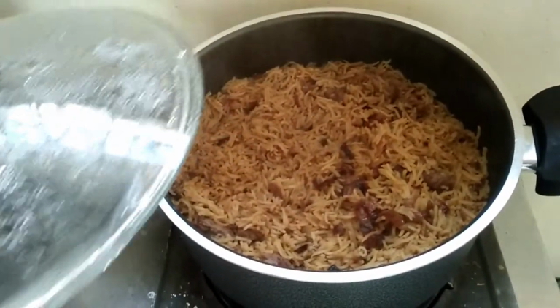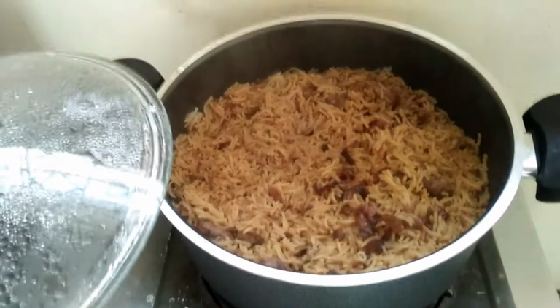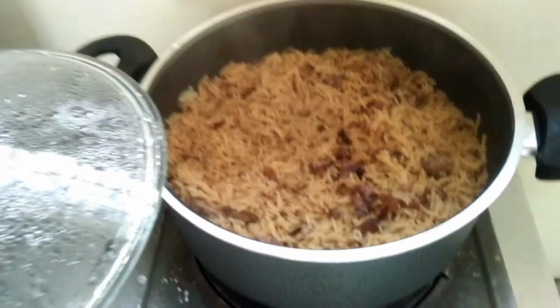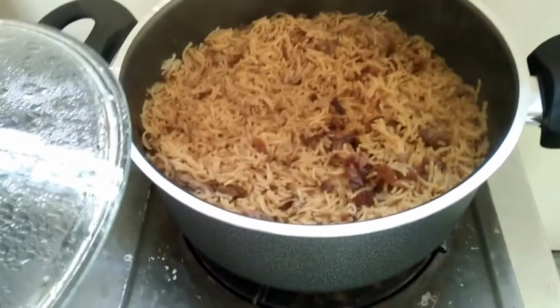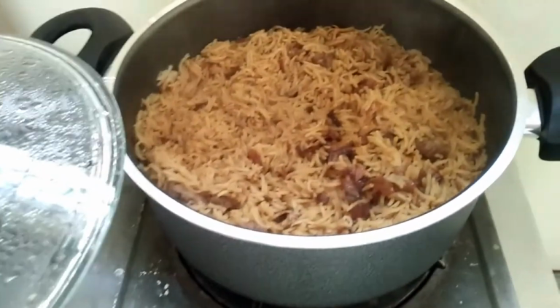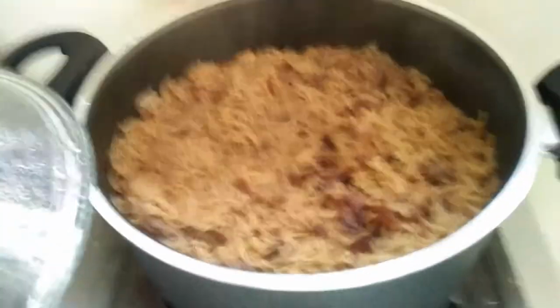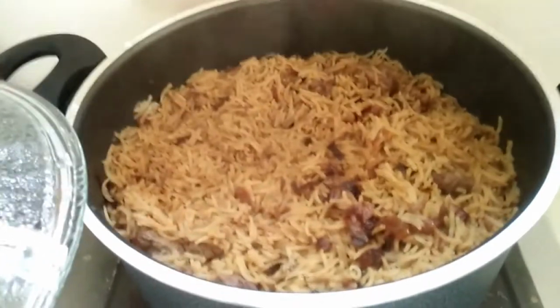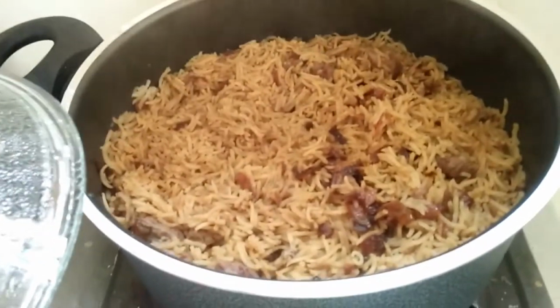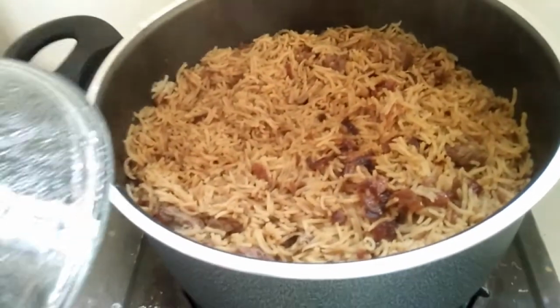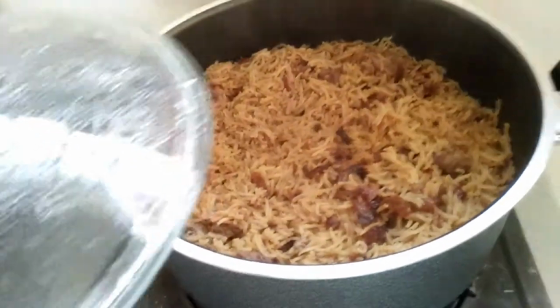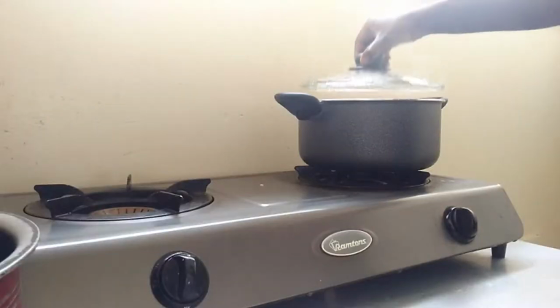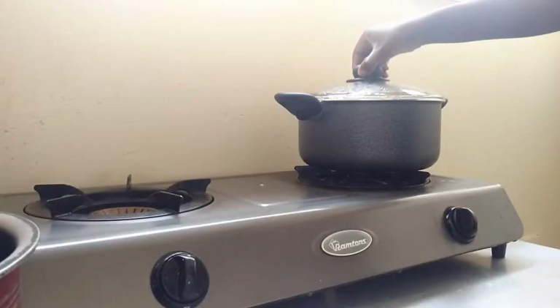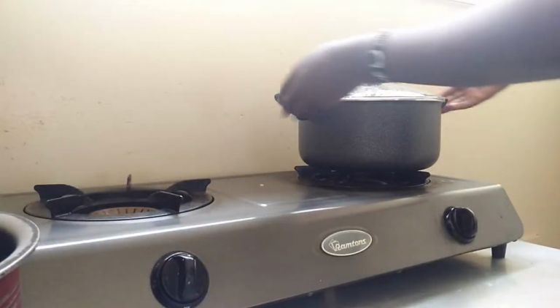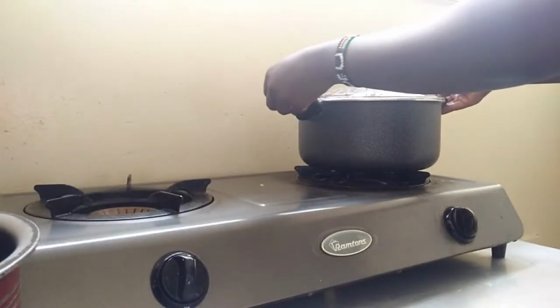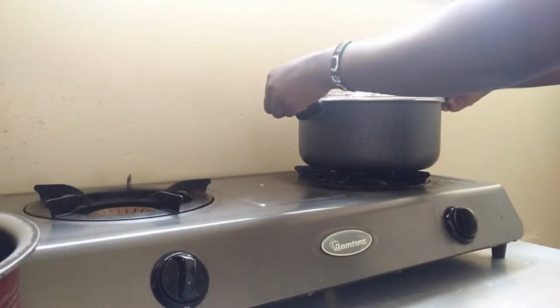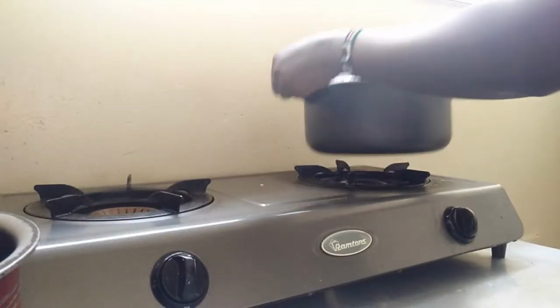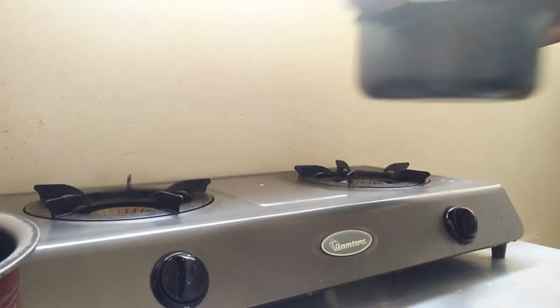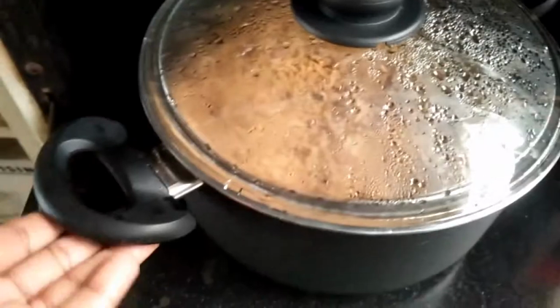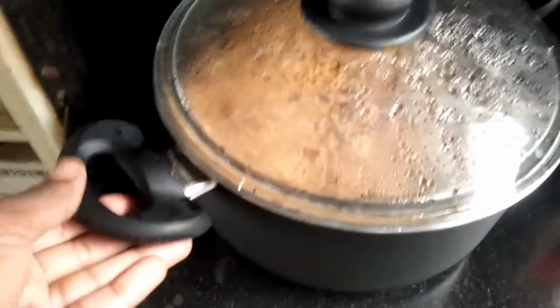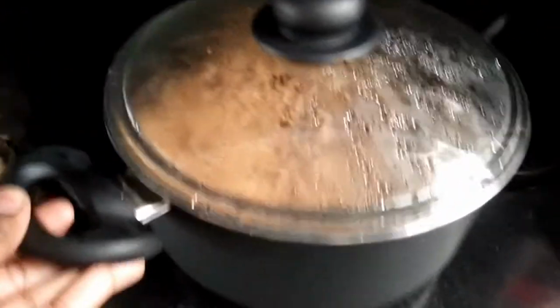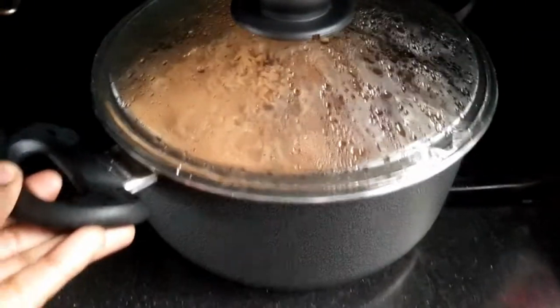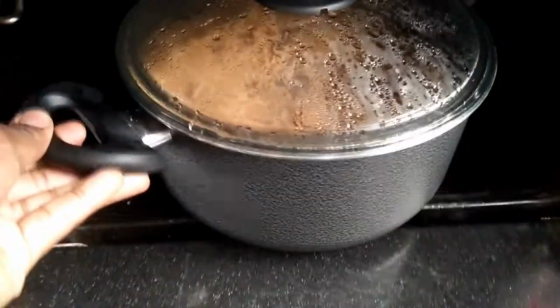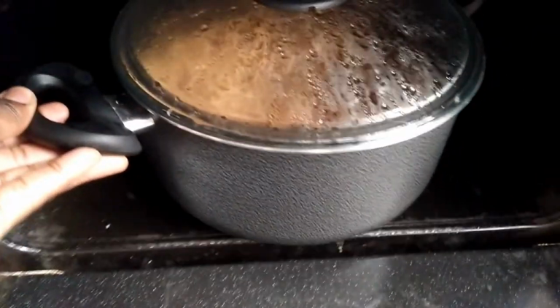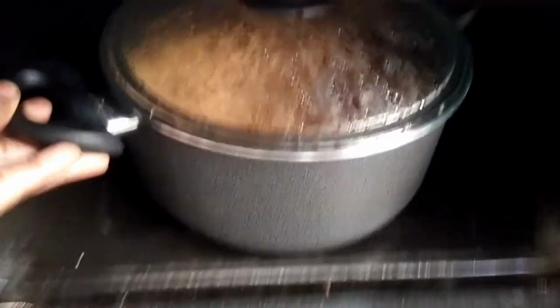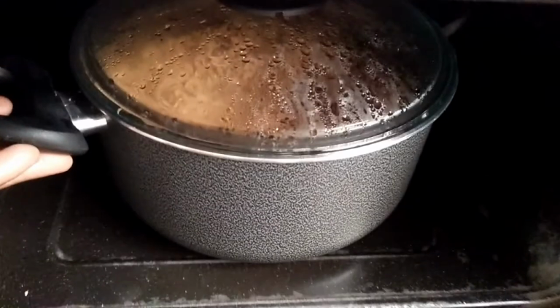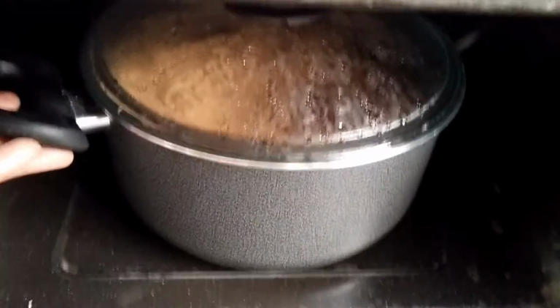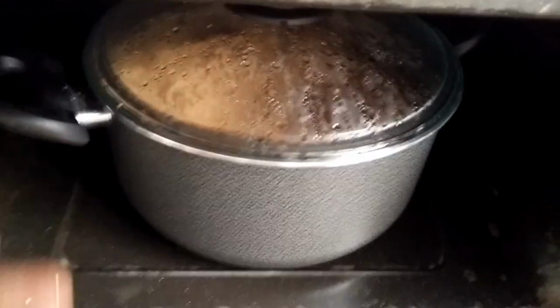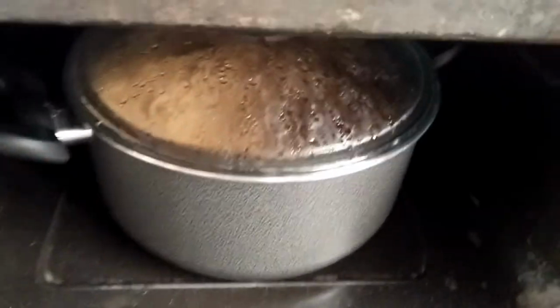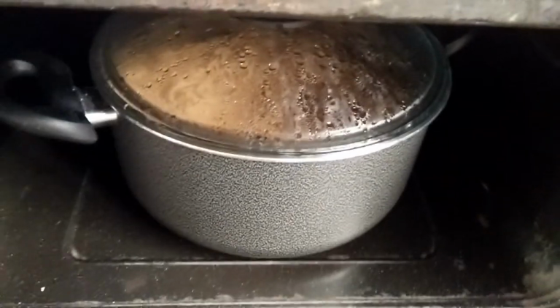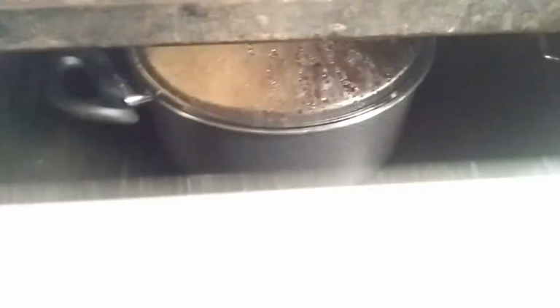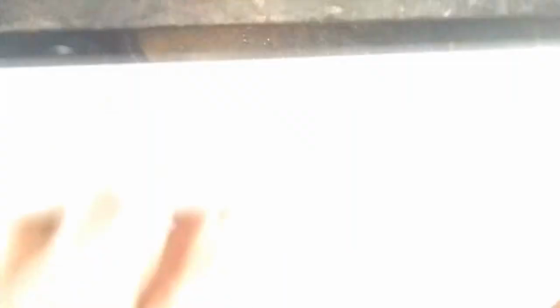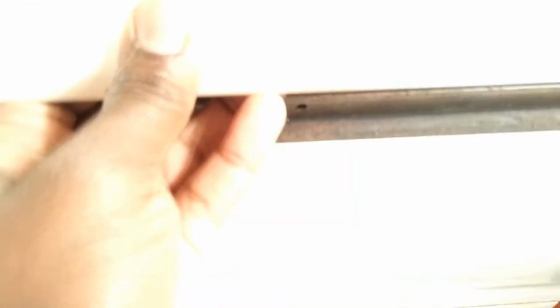Less than five minutes later everything is ready. I'm going to turn off the heat. You can serve at this point, but I'm going to put this in the grill to keep it hot until I'm ready to serve. I hope you enjoyed this video — if you did, give it a thumbs up, comment down below, subscribe to my channel, and I'll see you next time. Bye!